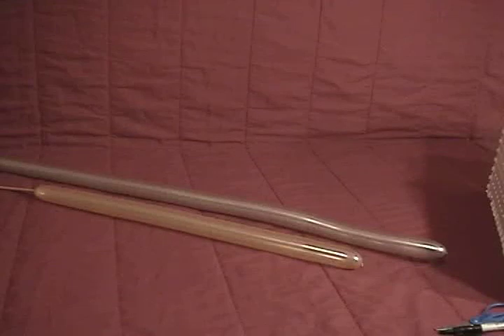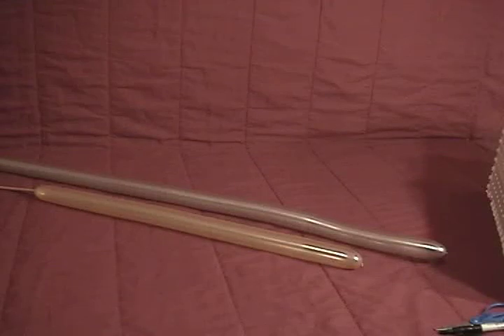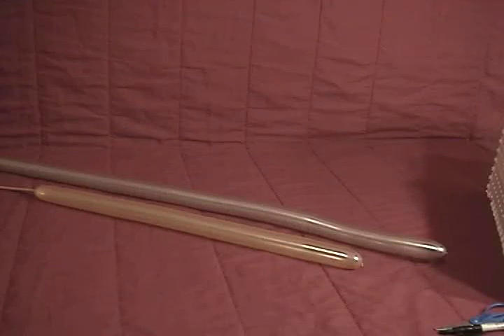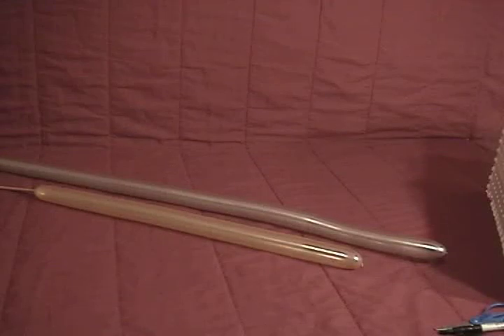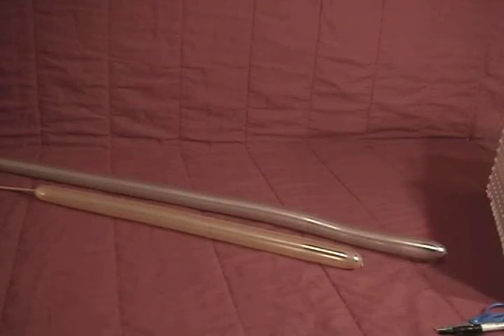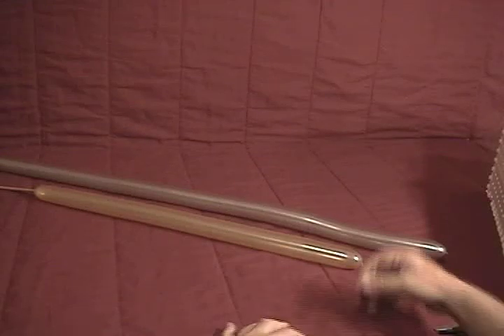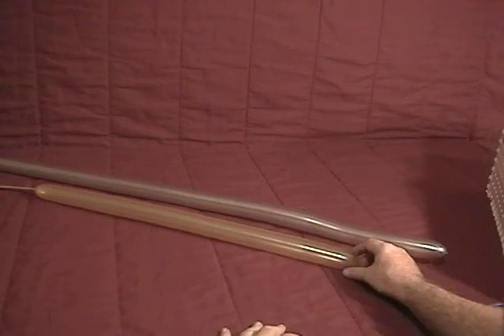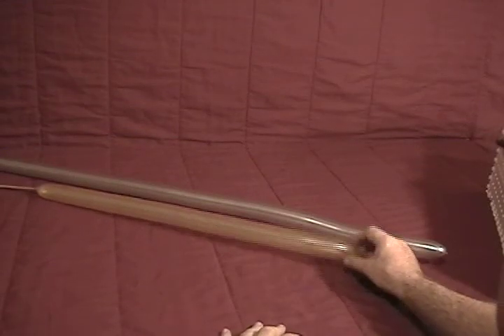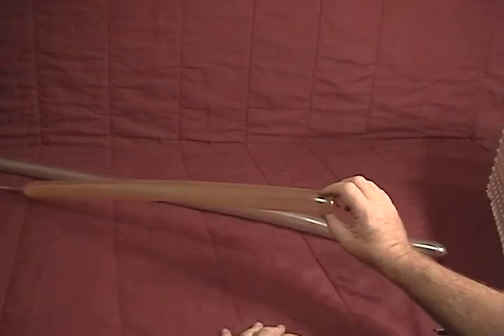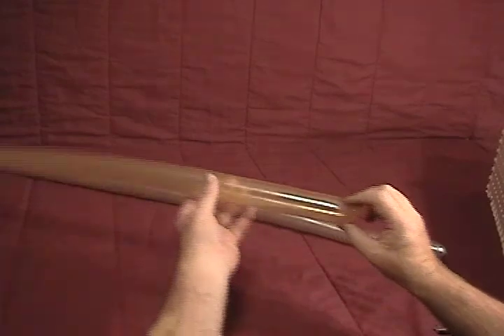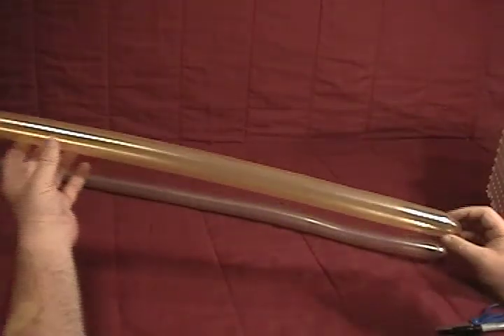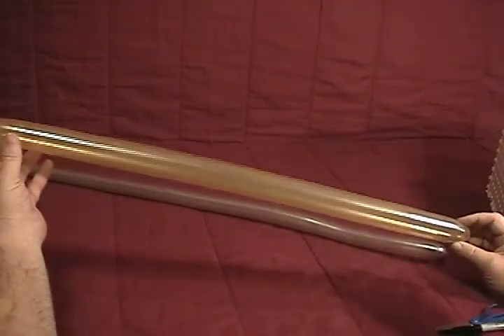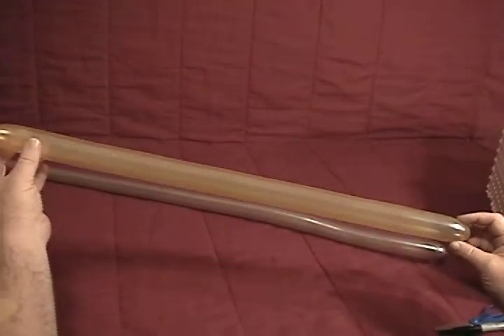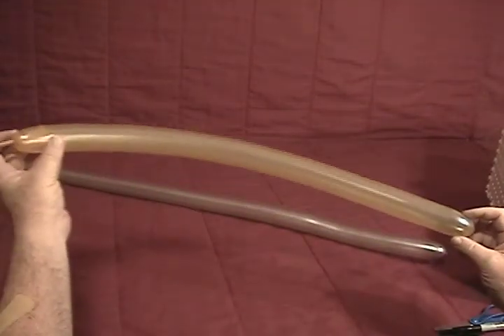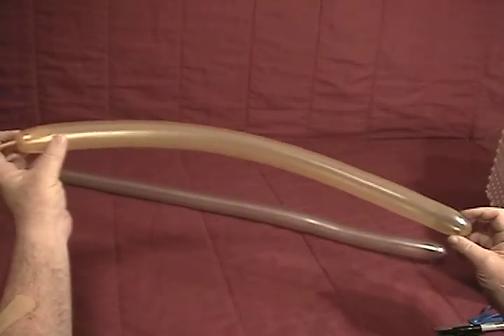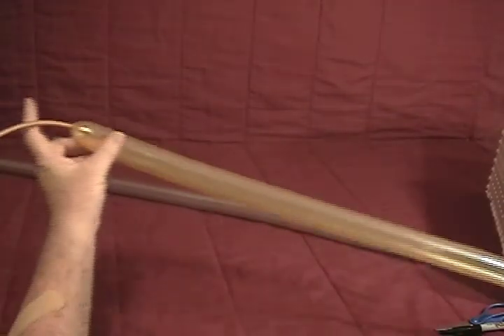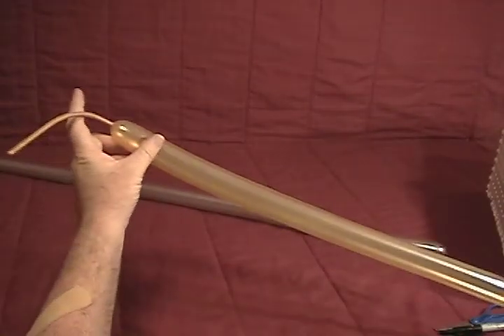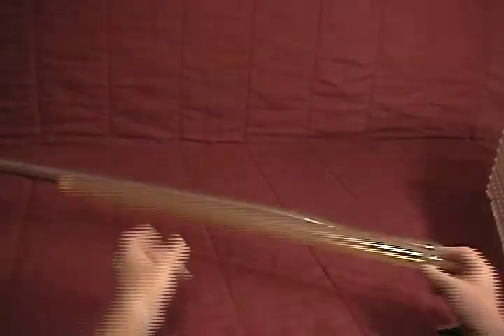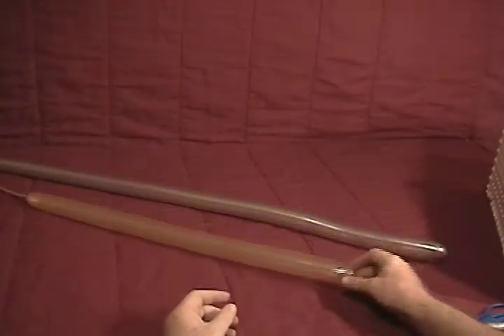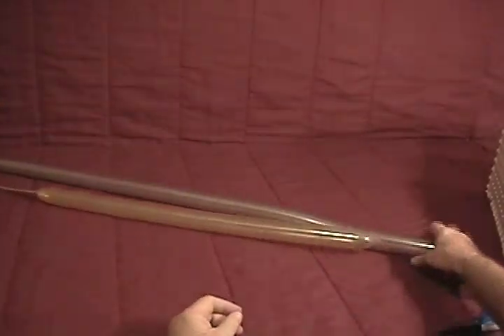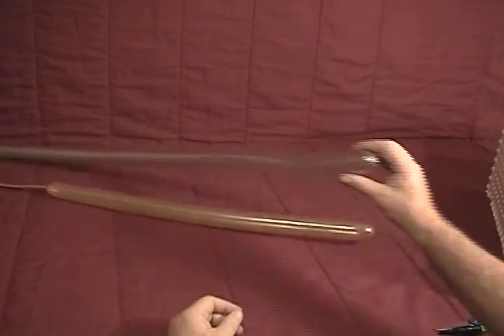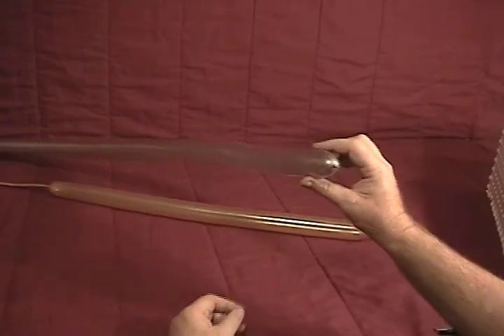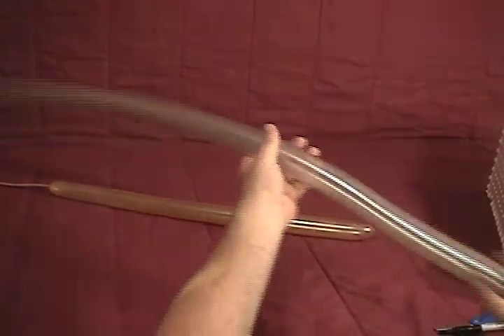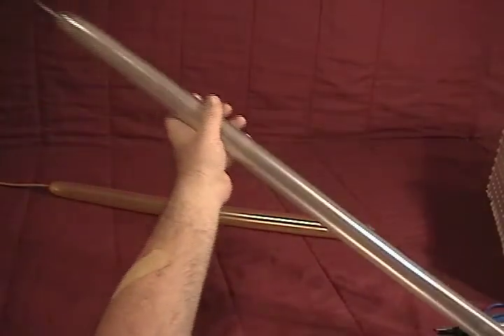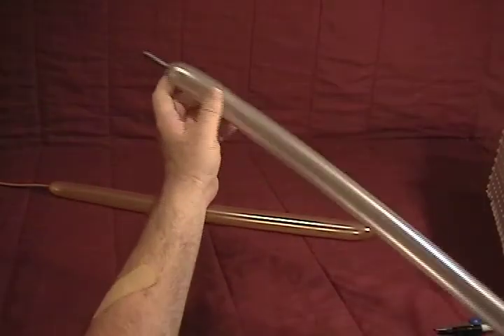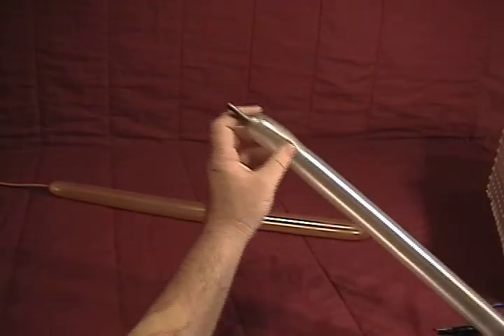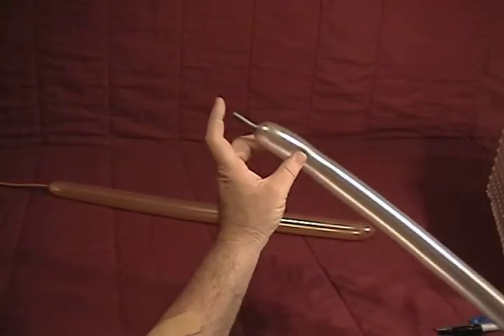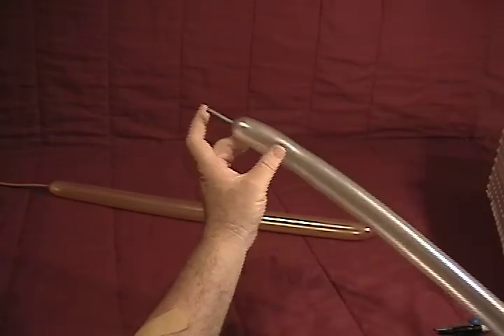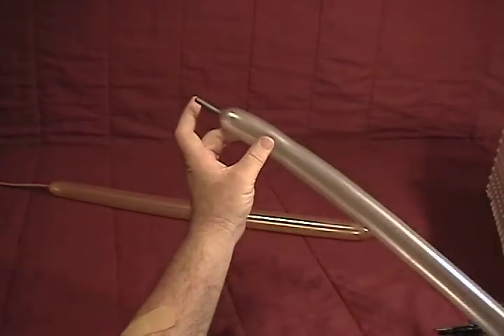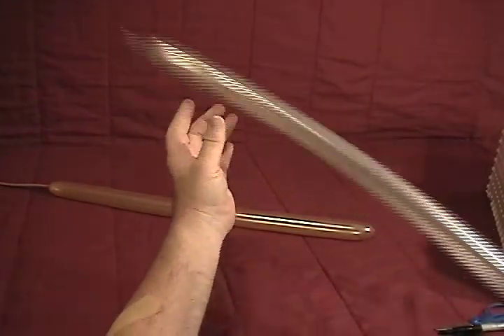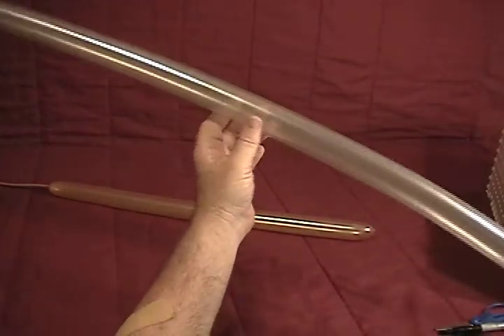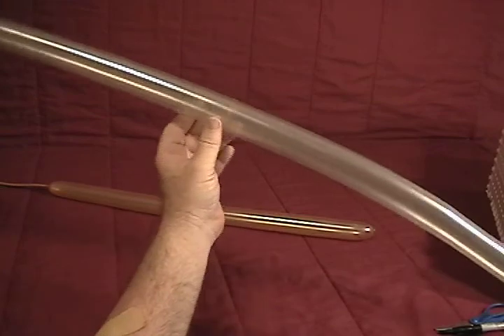For our claymore, we'll be using two balloons. We've got a gold 260 and I've inflated about two feet of that. And a silver 160 that I've inflated almost to the end — I've got about a one inch bubble left on the end of that.